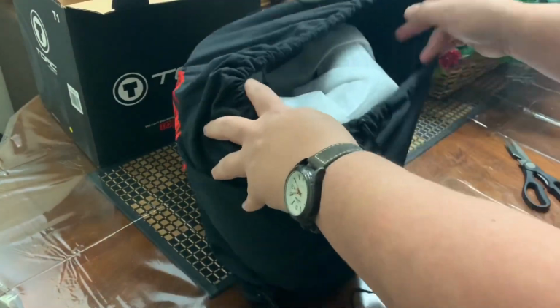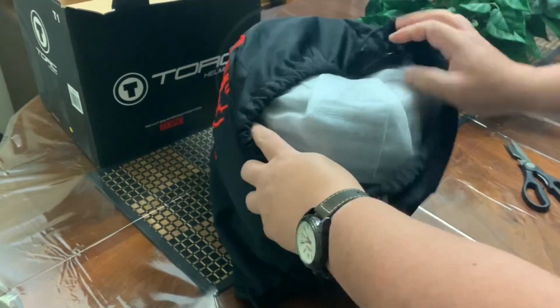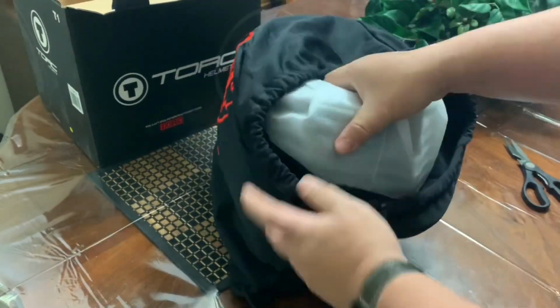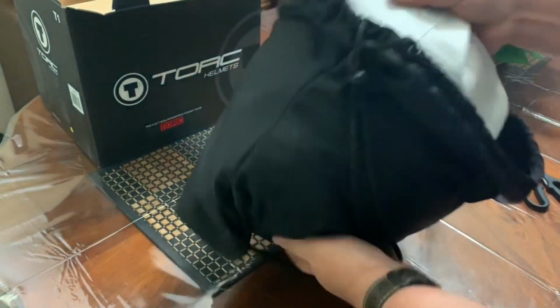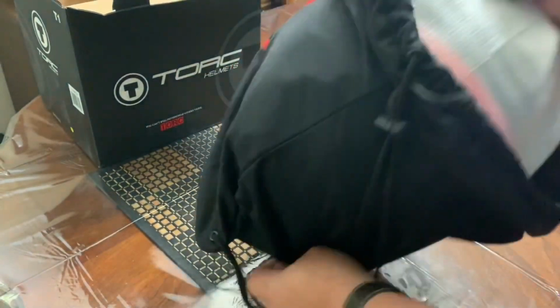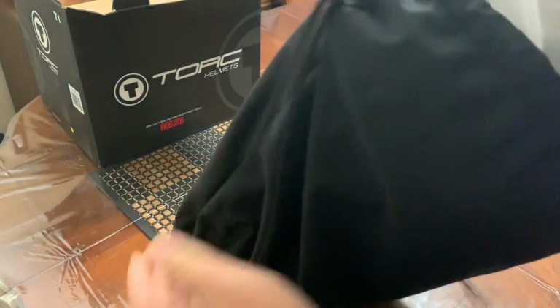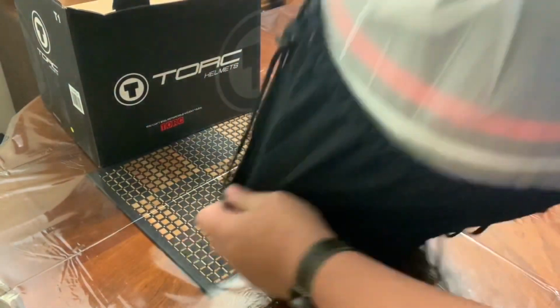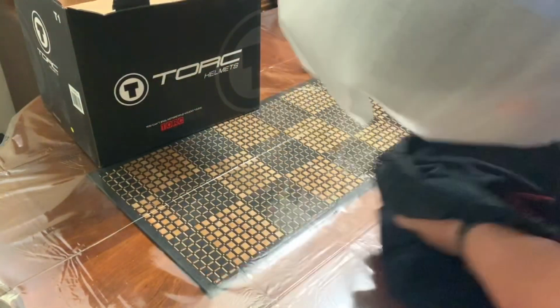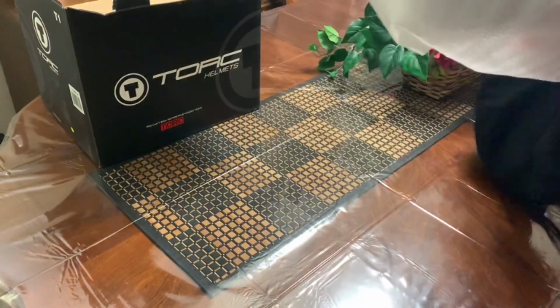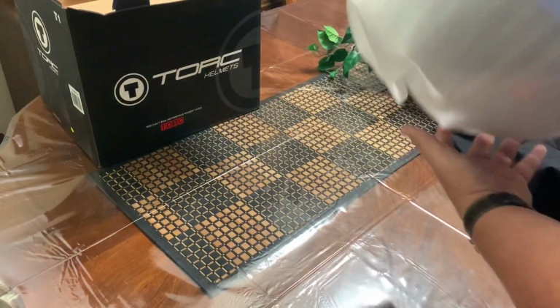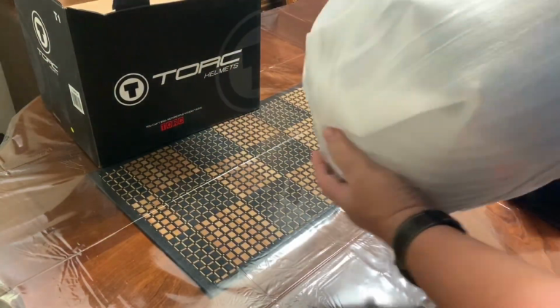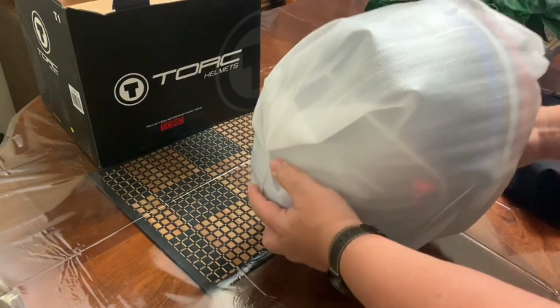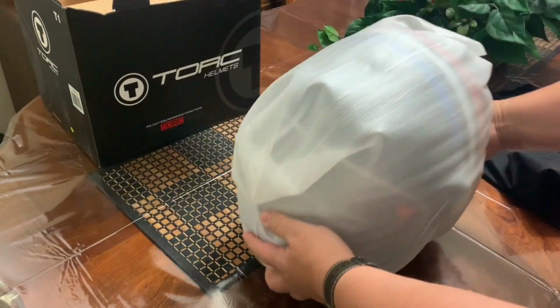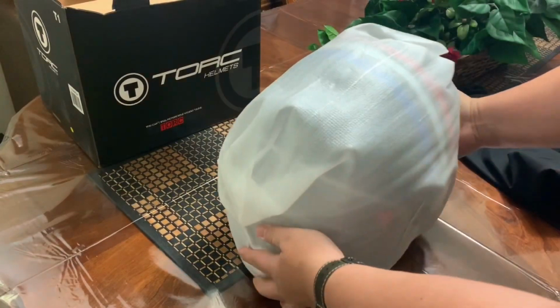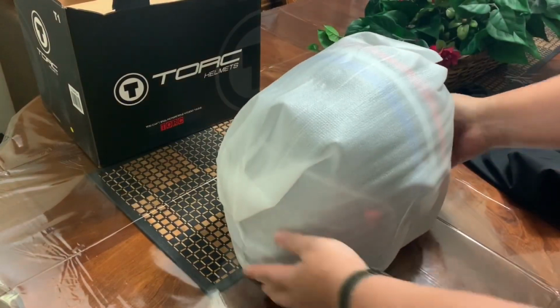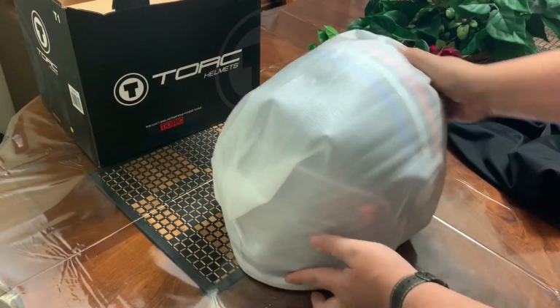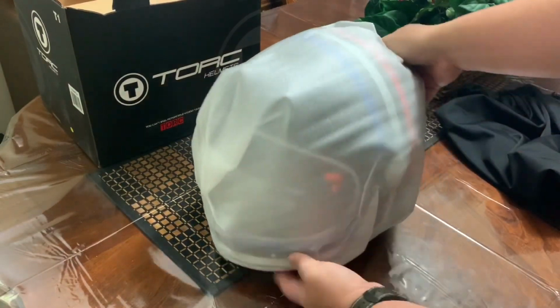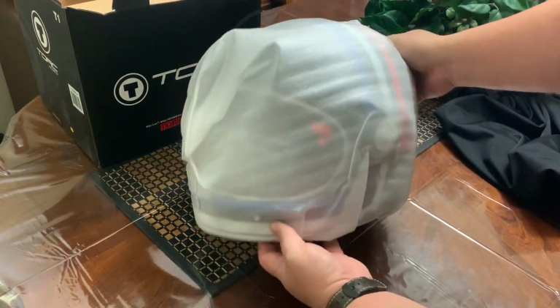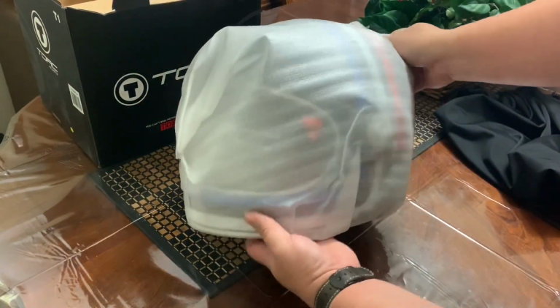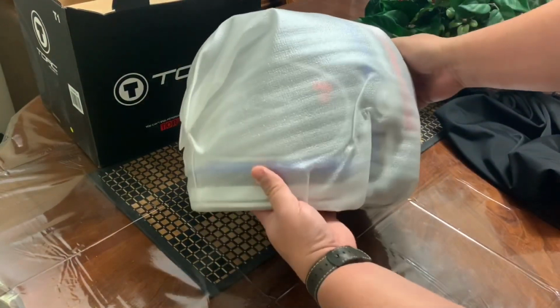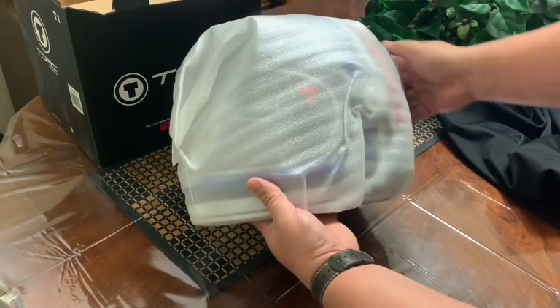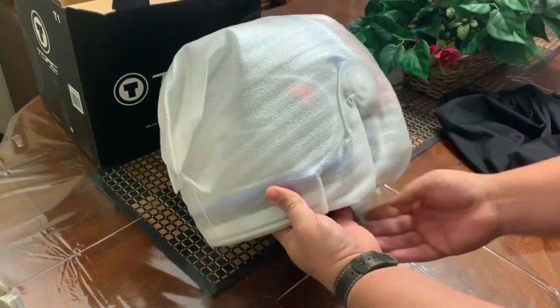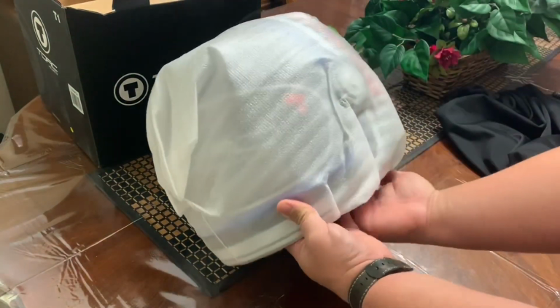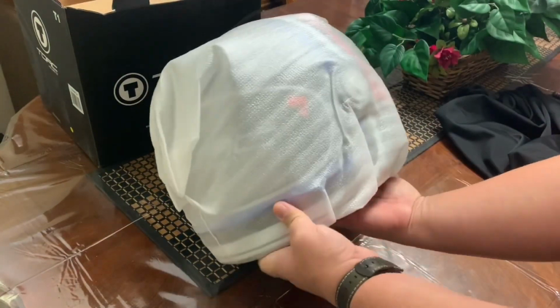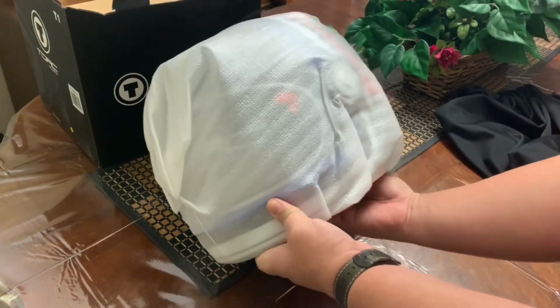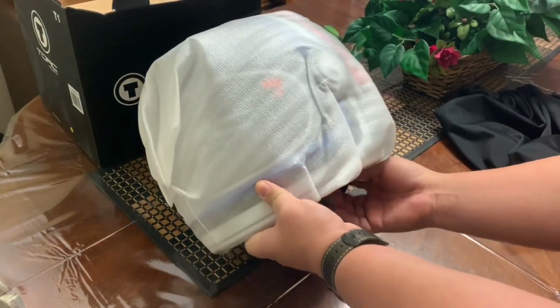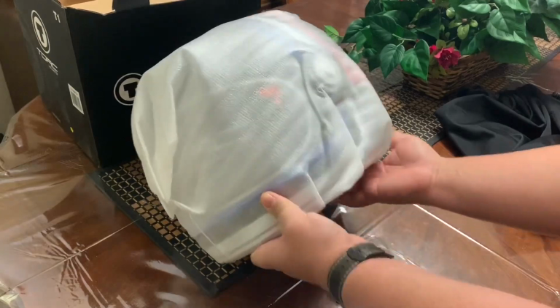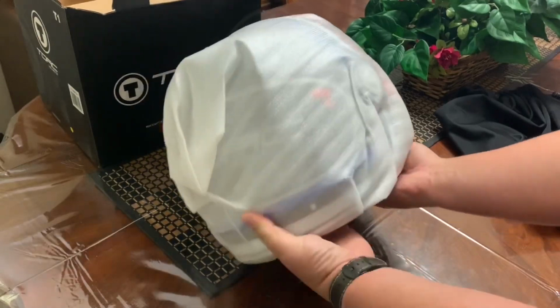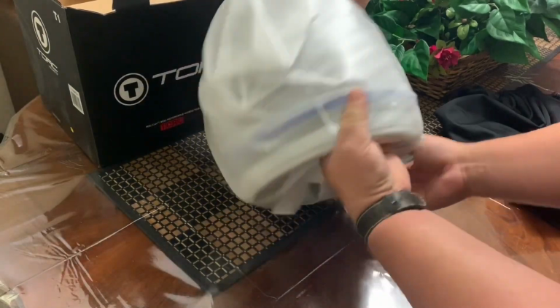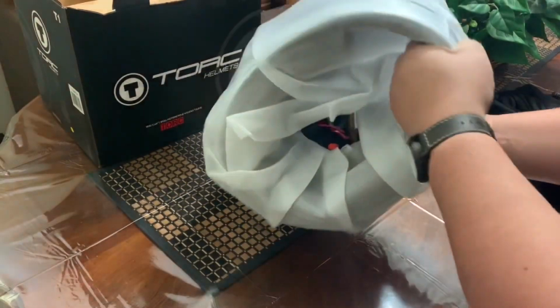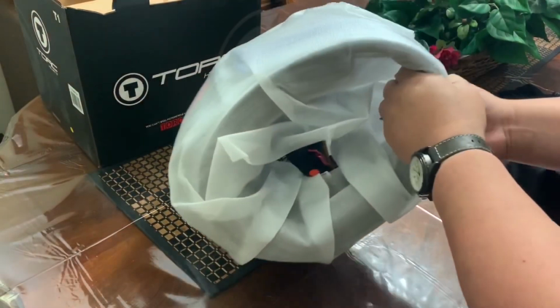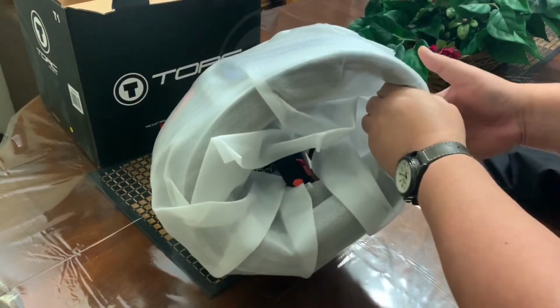It's not opening — it's just shy. Okay, here it is. I can see the design.